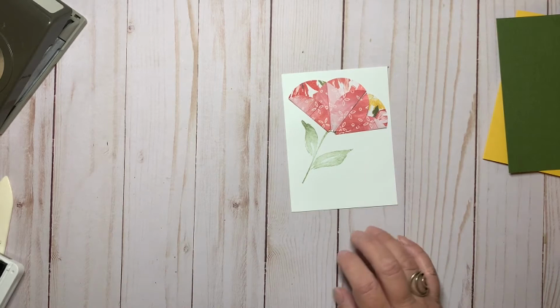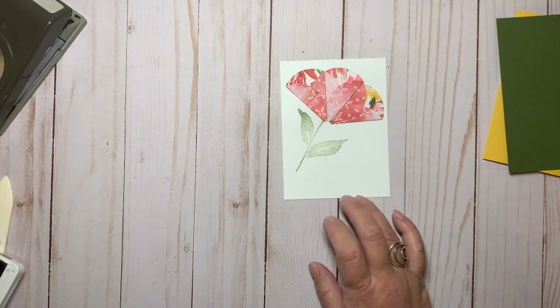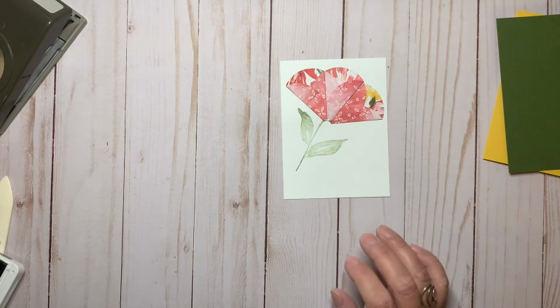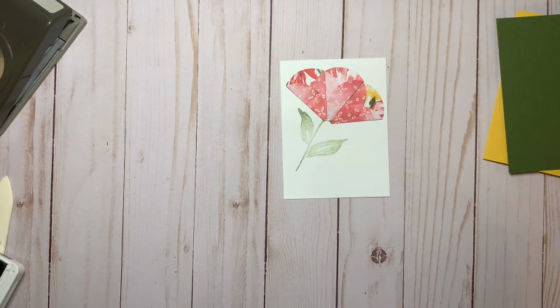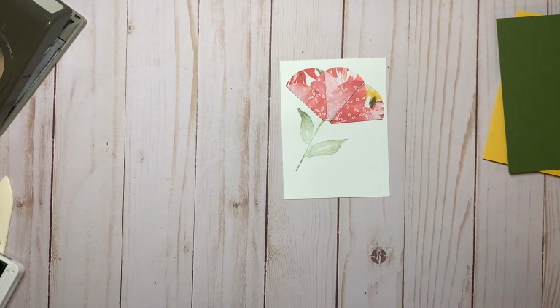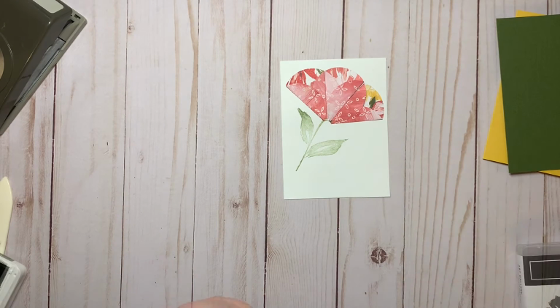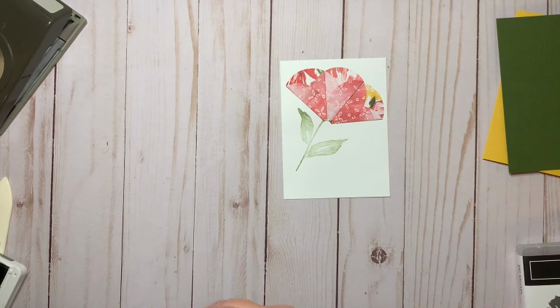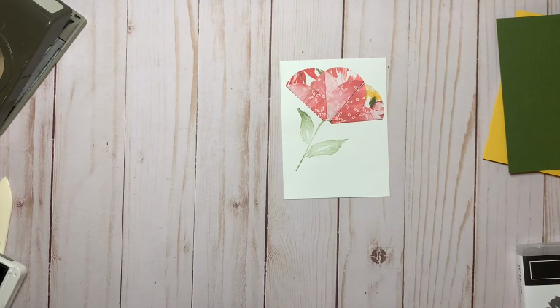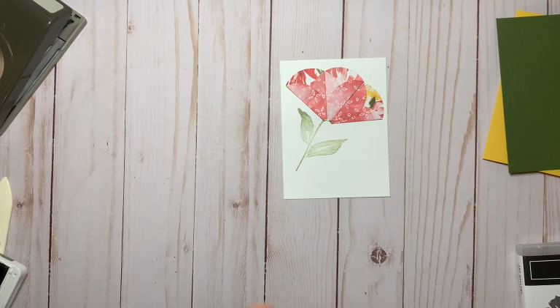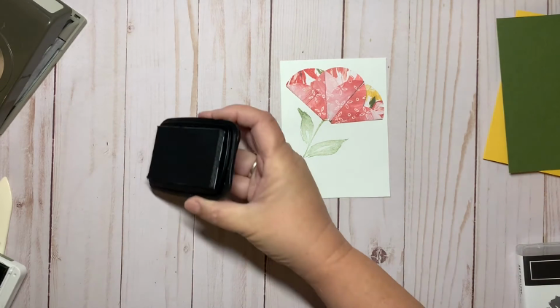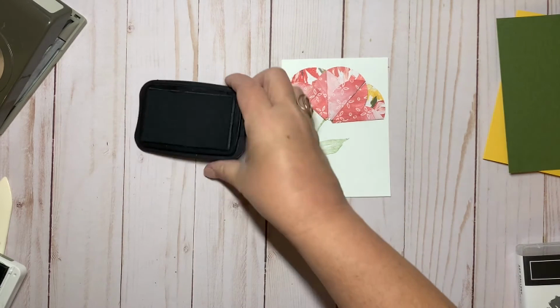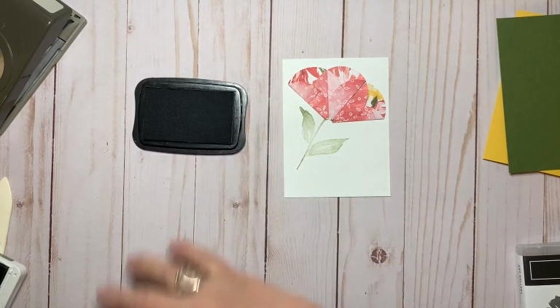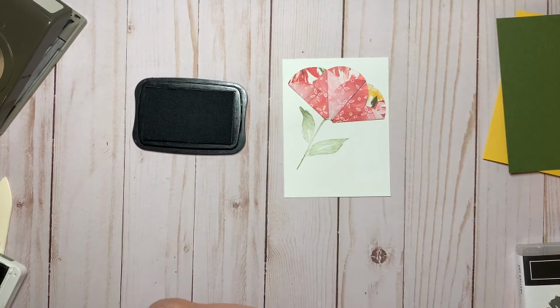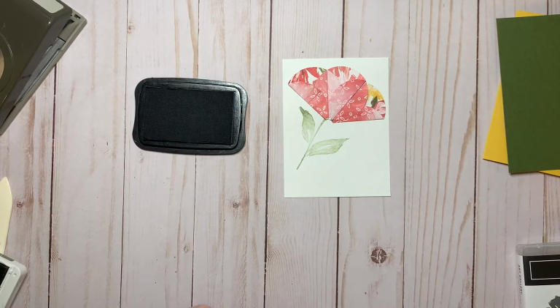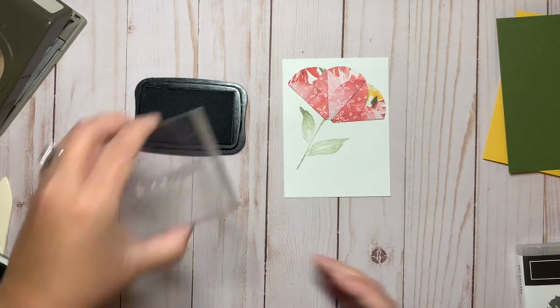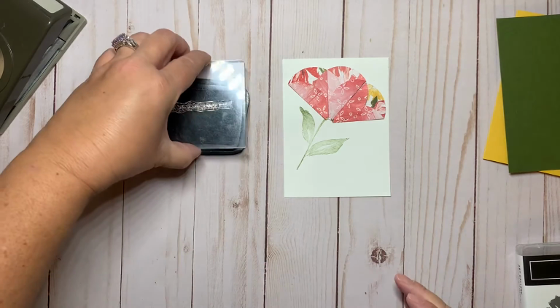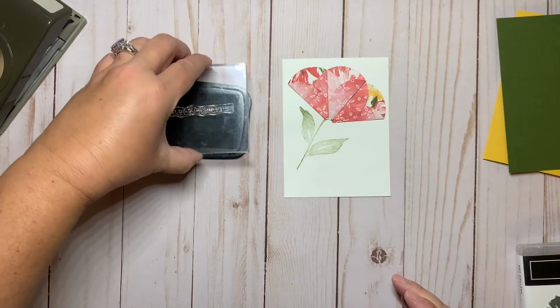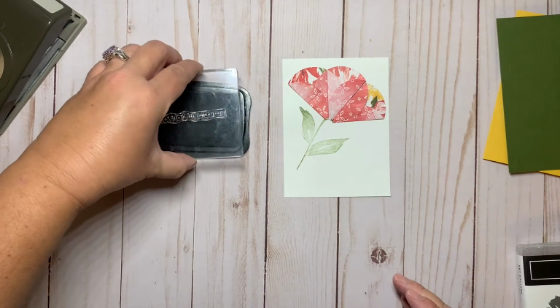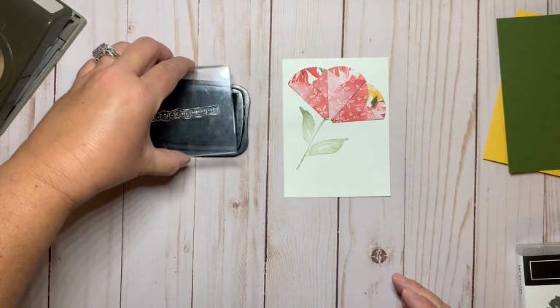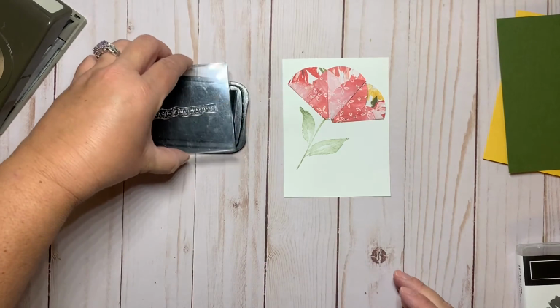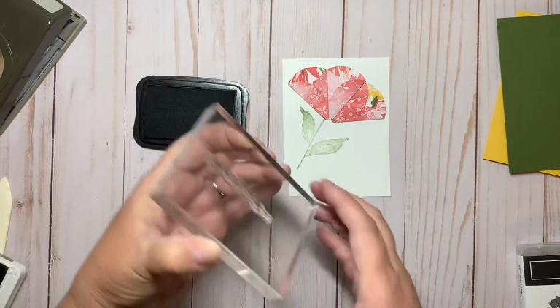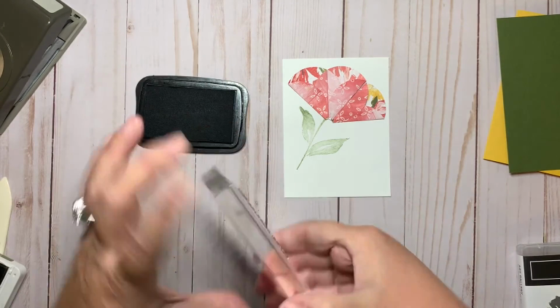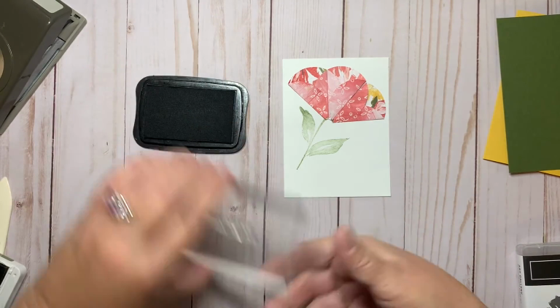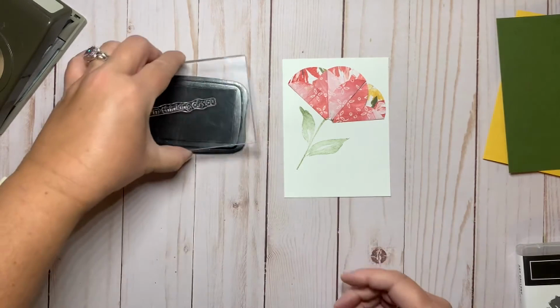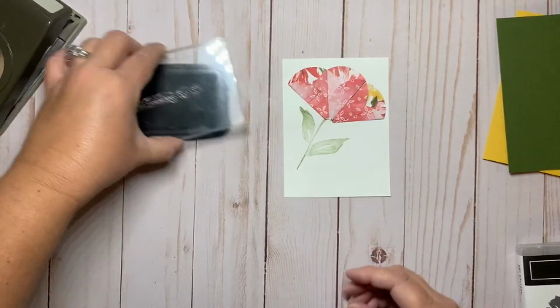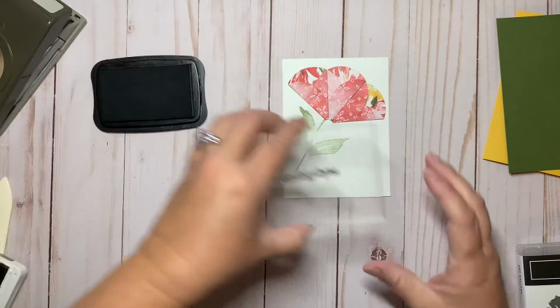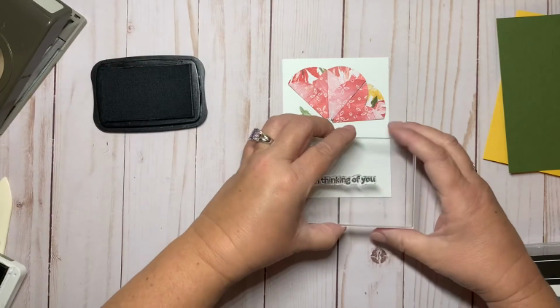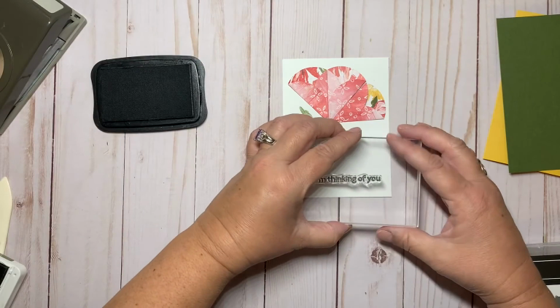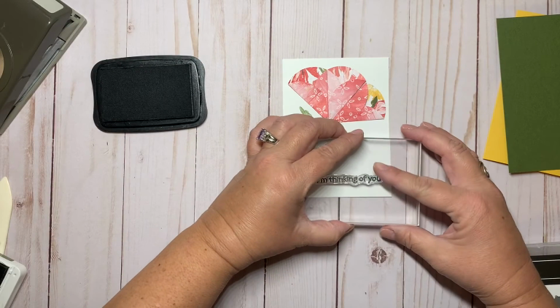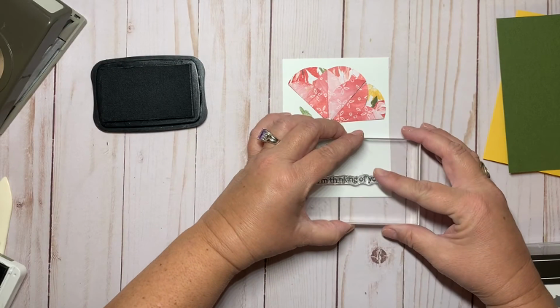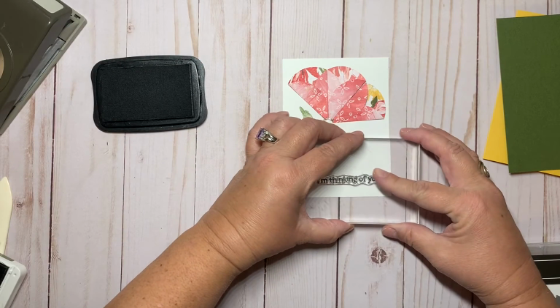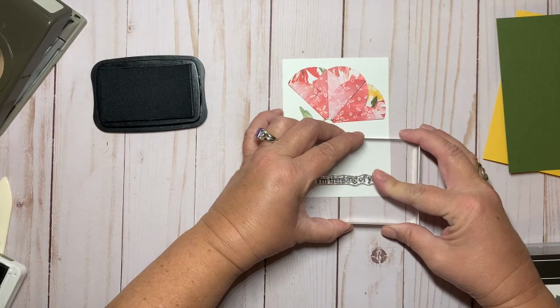I want to have a little saying here. I'm using the Memento Tuxedo Black ink. I'll make sure I turn it around so I don't get it backwards. And that says 'I'm thinking of you.'